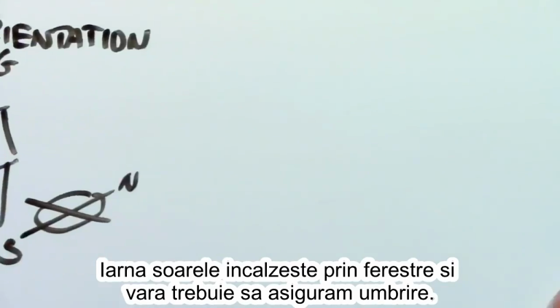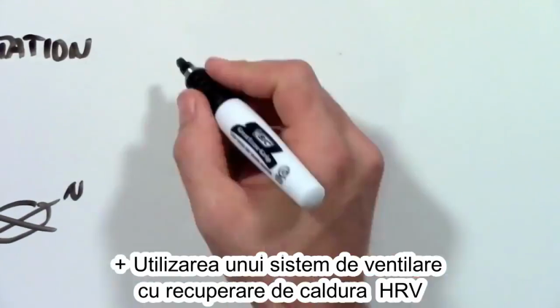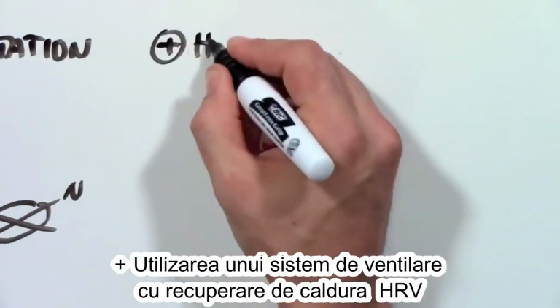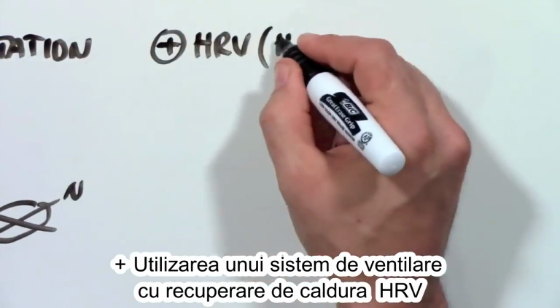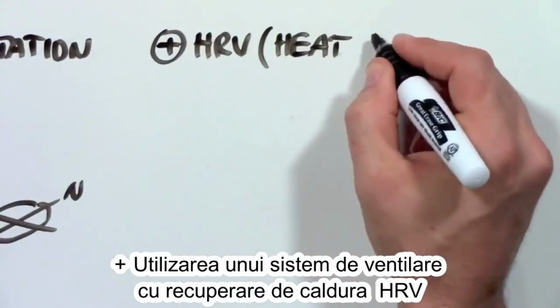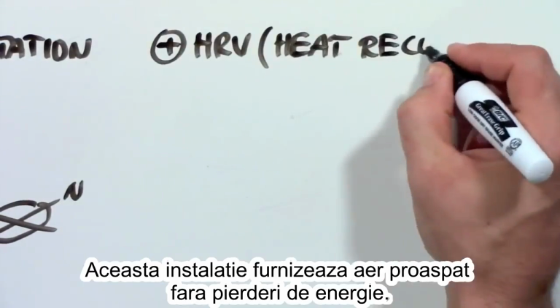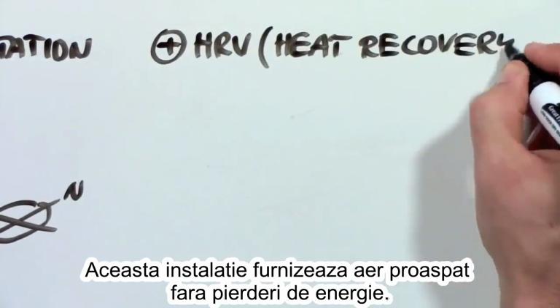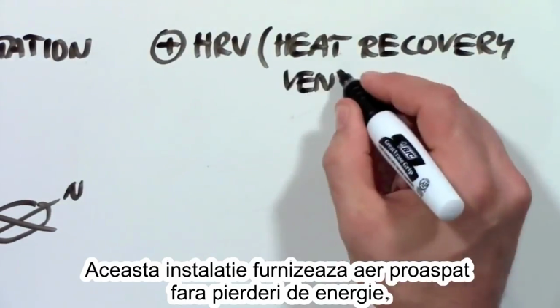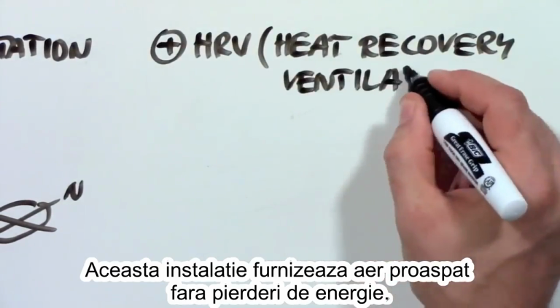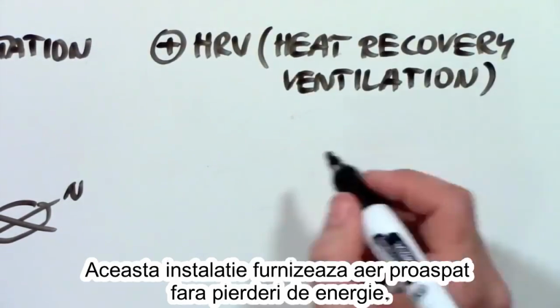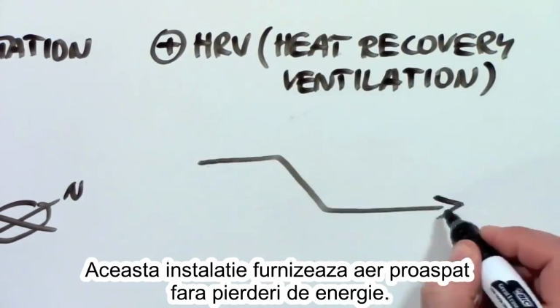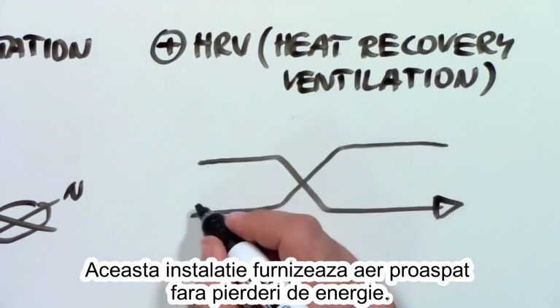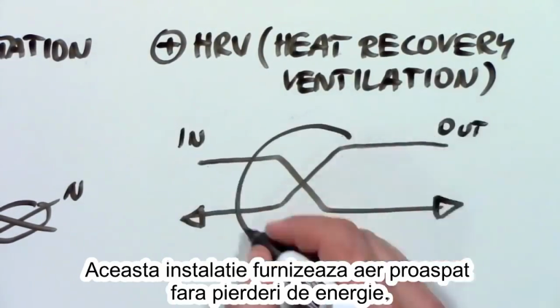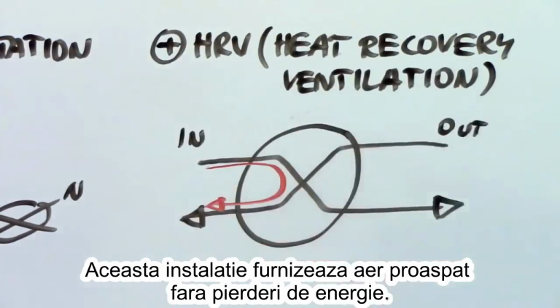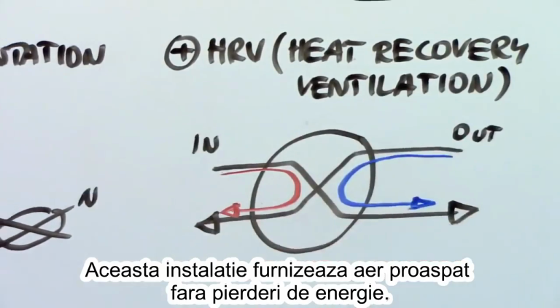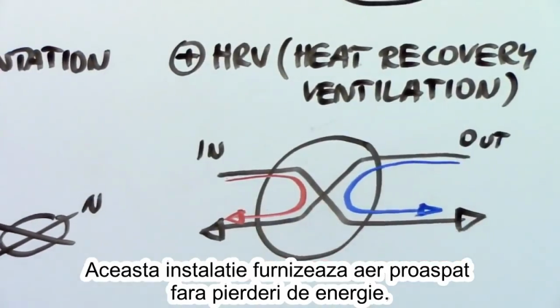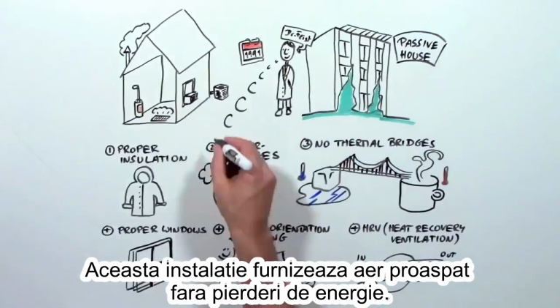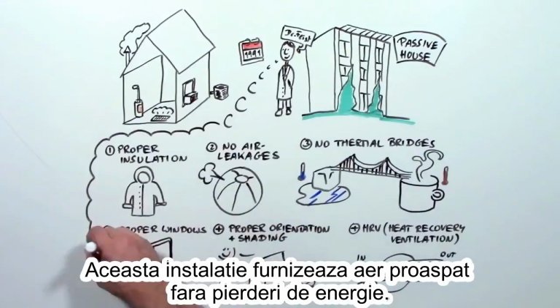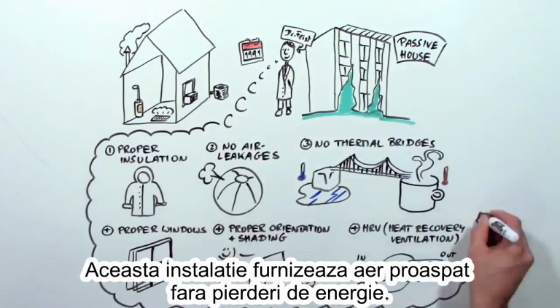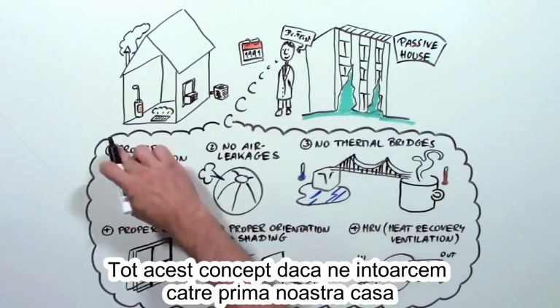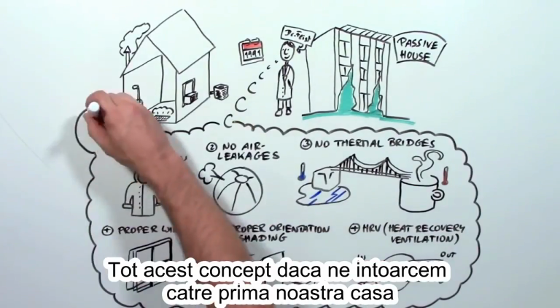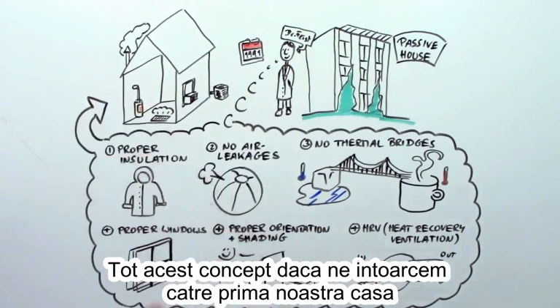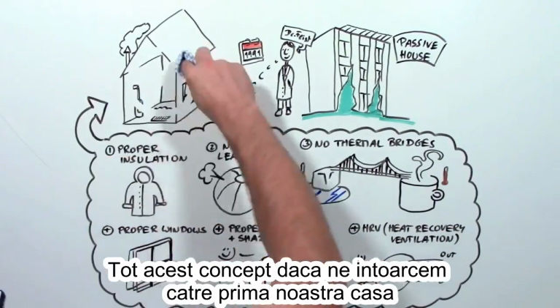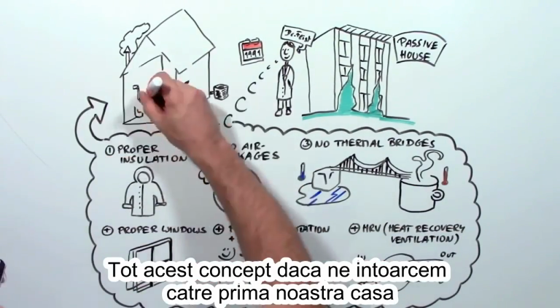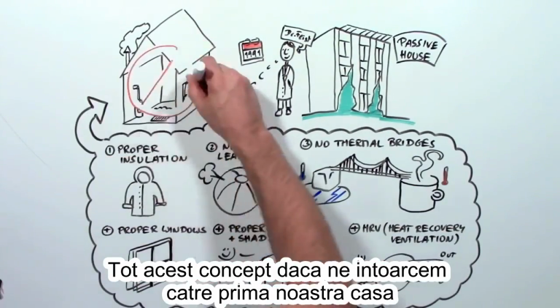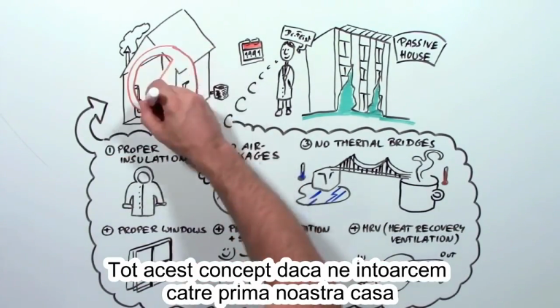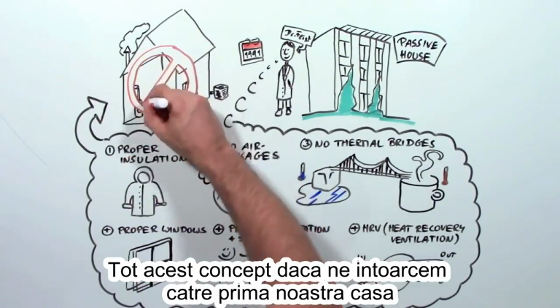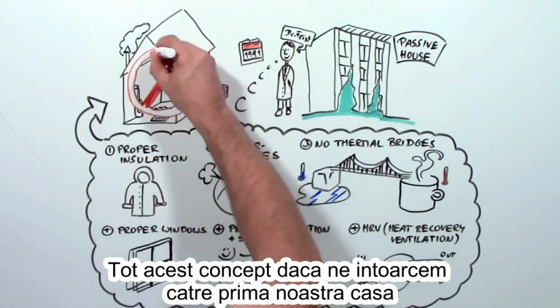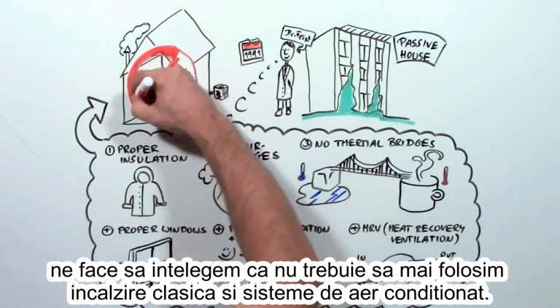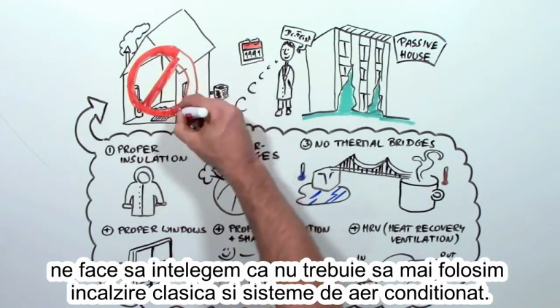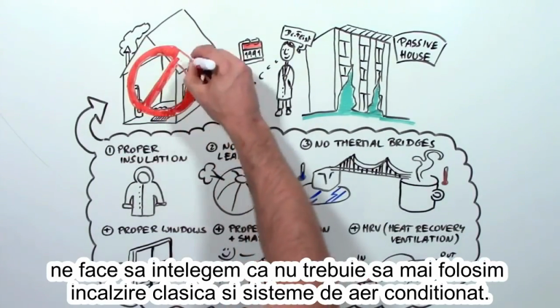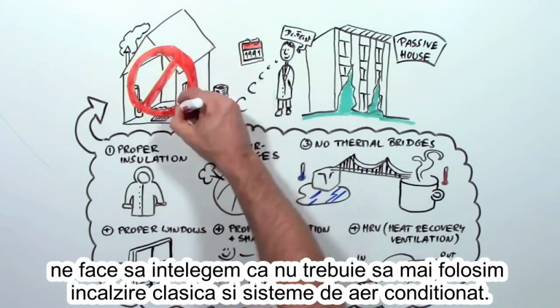And it uses an HRV, a device that provides the inside with fresh air without letting the heat out. Add all these things up and it turns out your house doesn't need a heater or air conditioner.